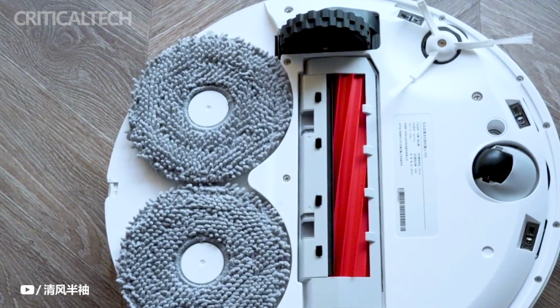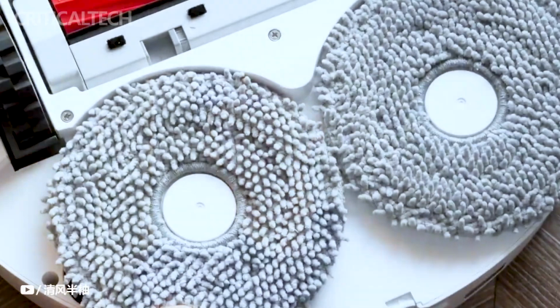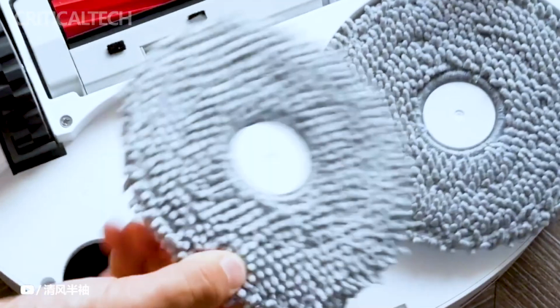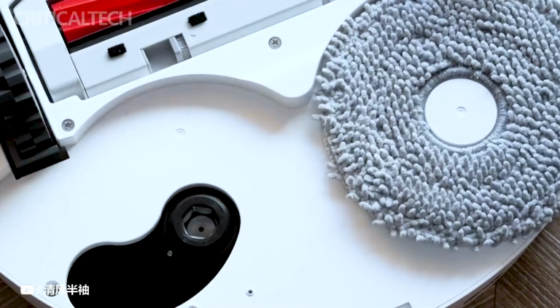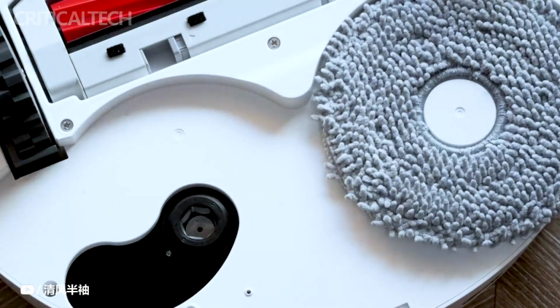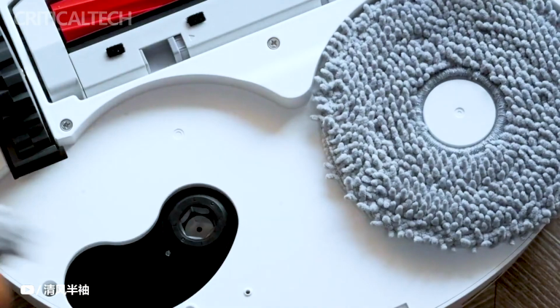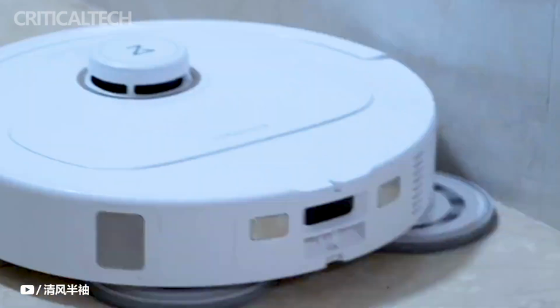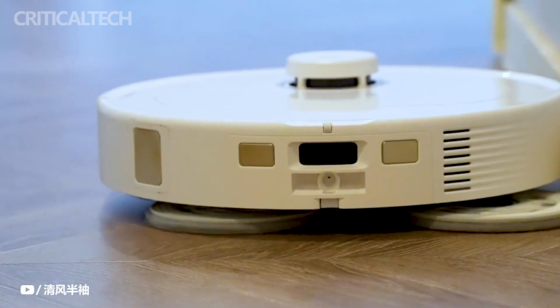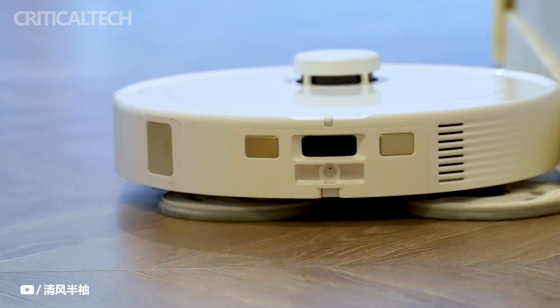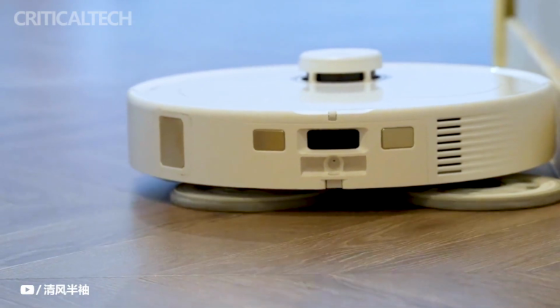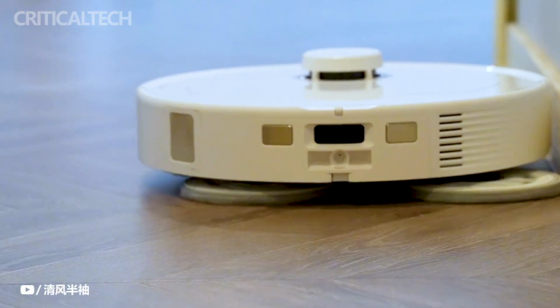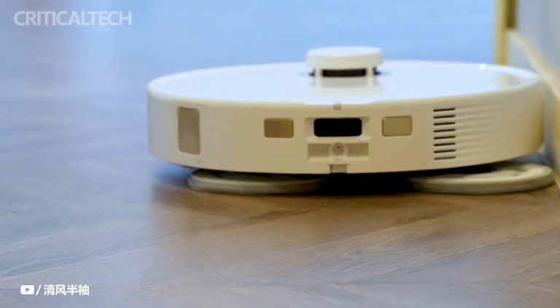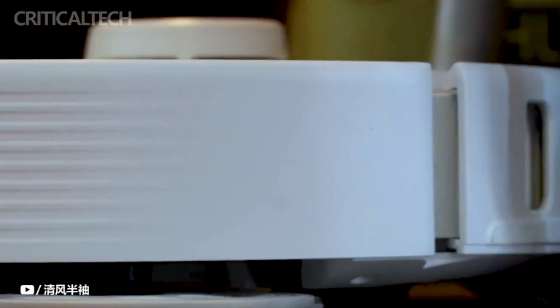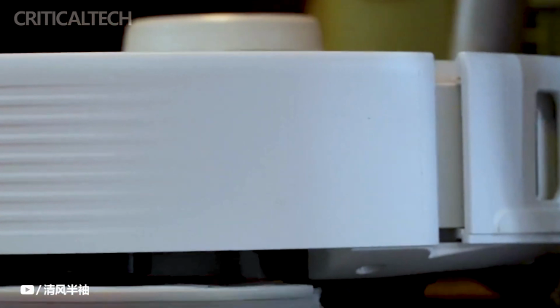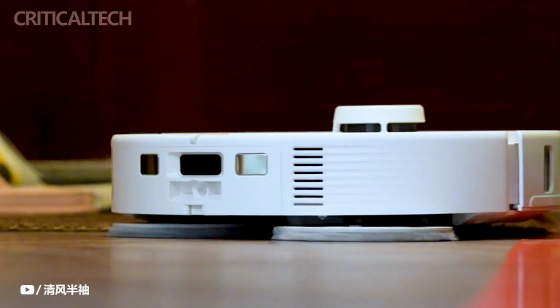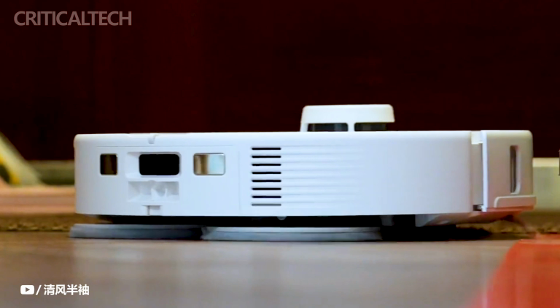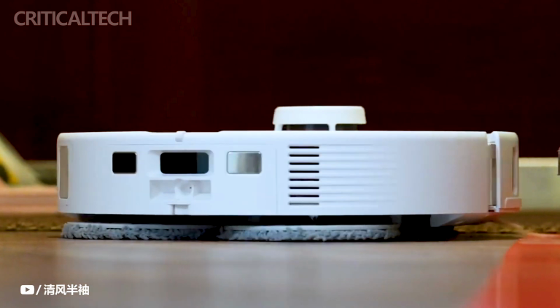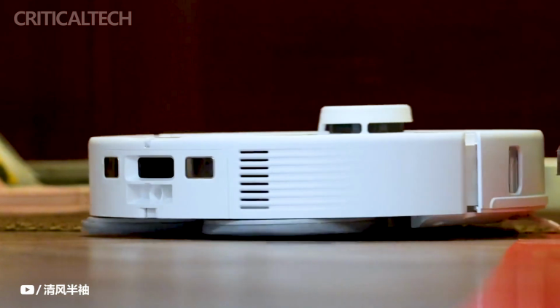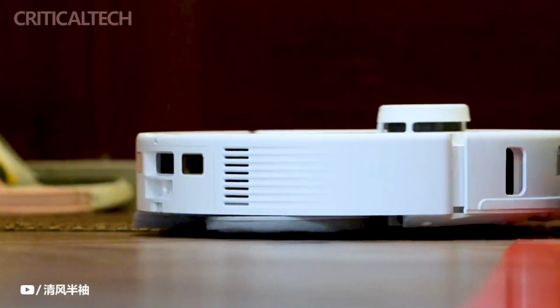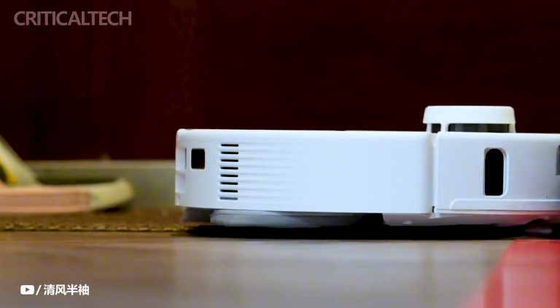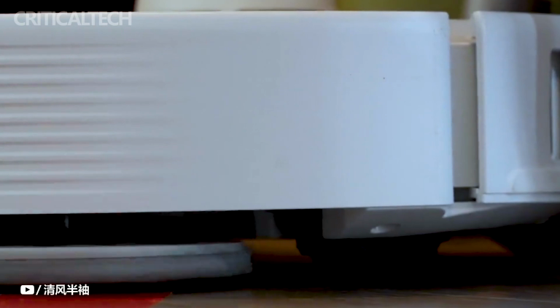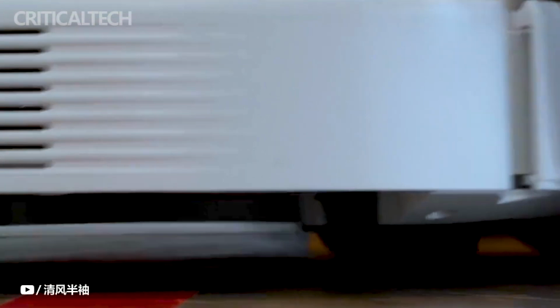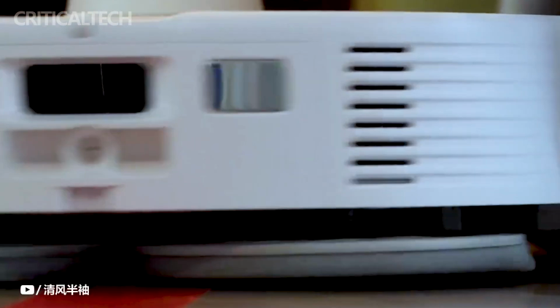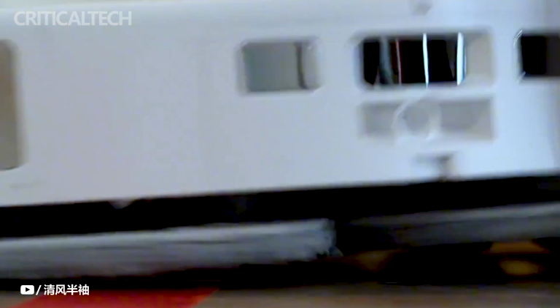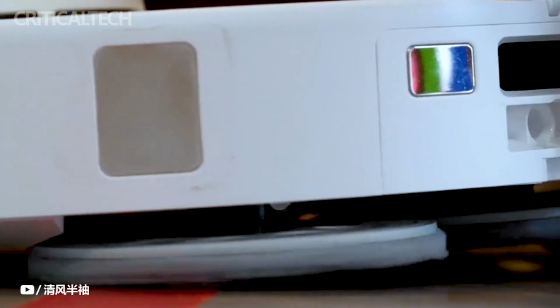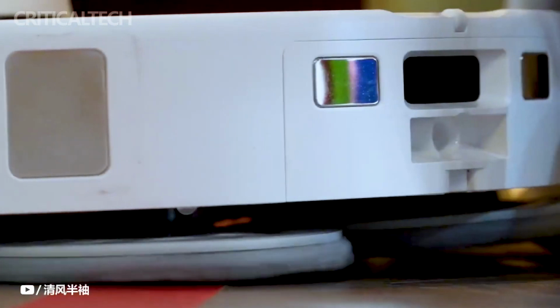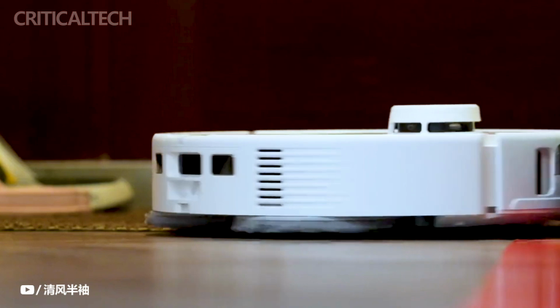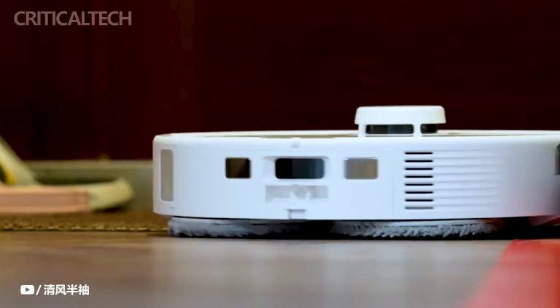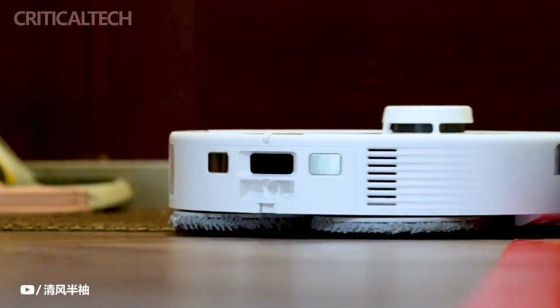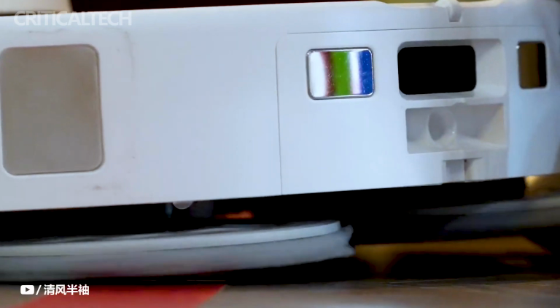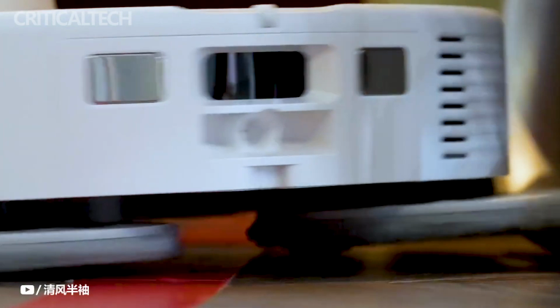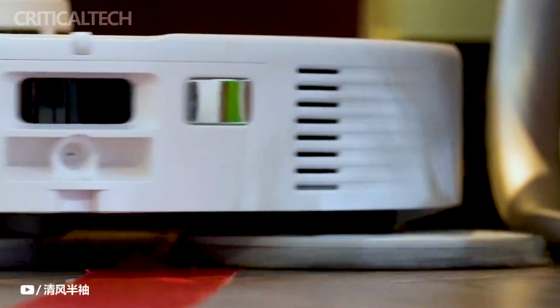A remarkable illustration of this technological leap forward is exemplified by Roborock's P10 Pro robot vacuum. As our lives grow busier, the challenge of maintaining a clean living space becomes increasingly daunting, particularly for individuals juggling demanding work schedules and solitary living arrangements.